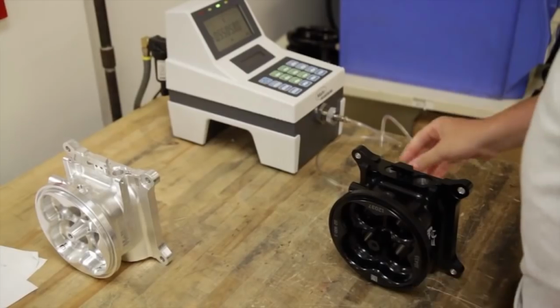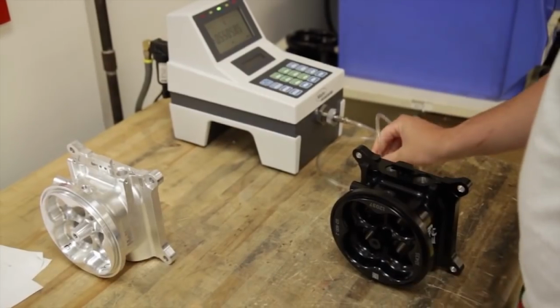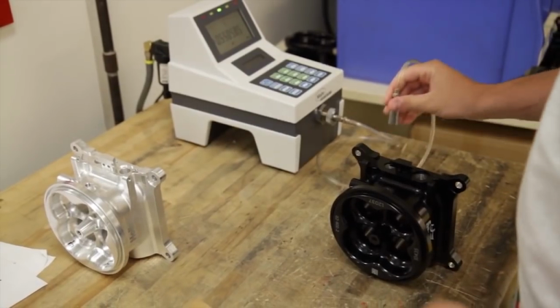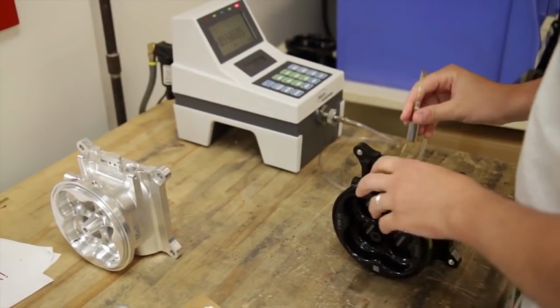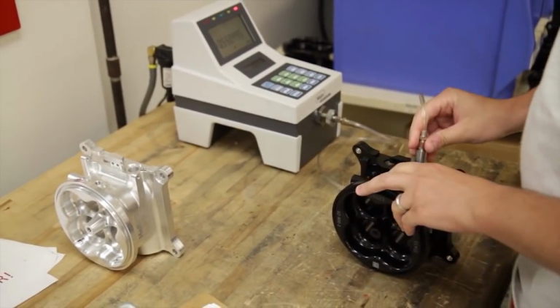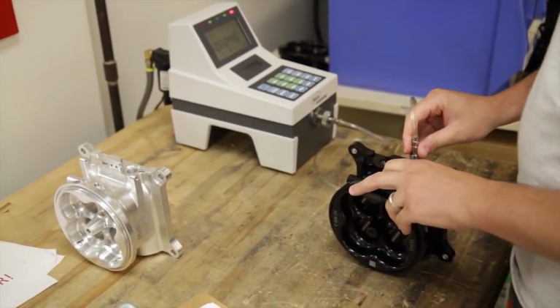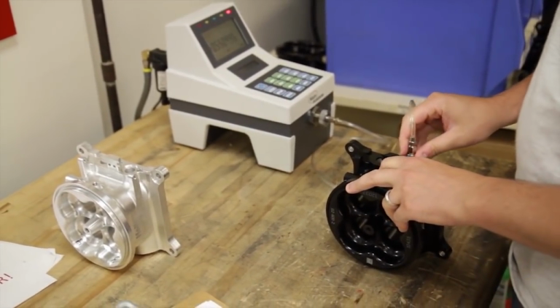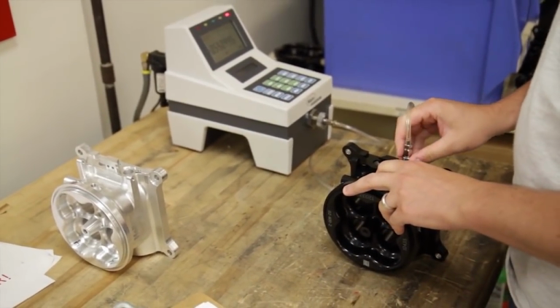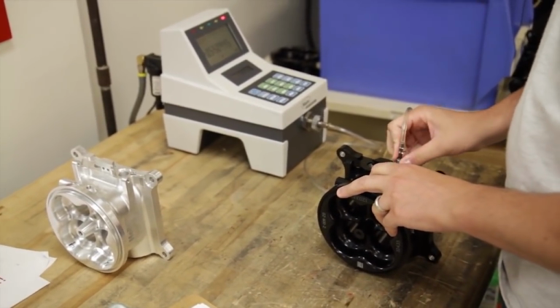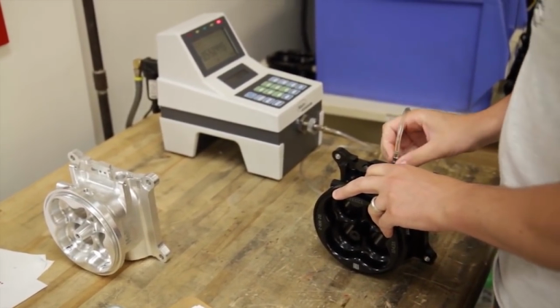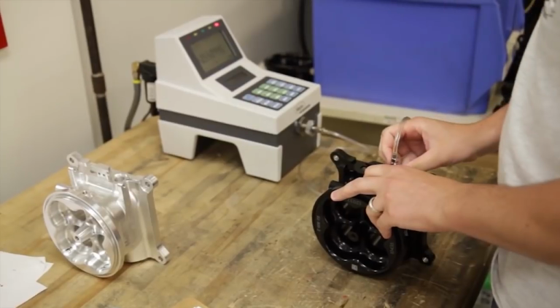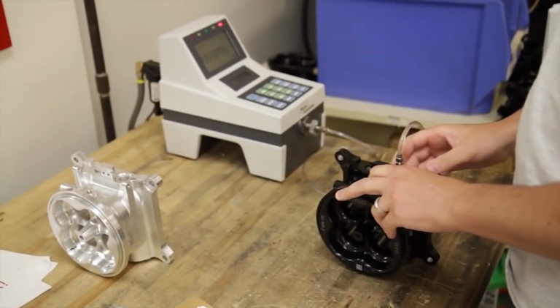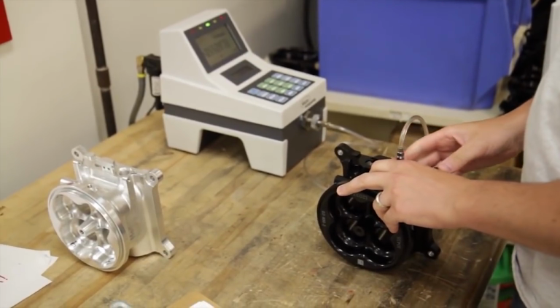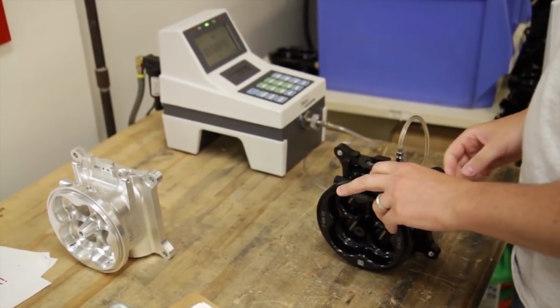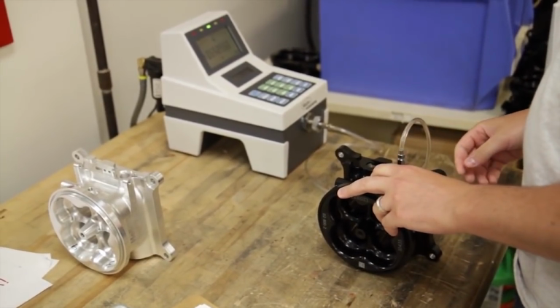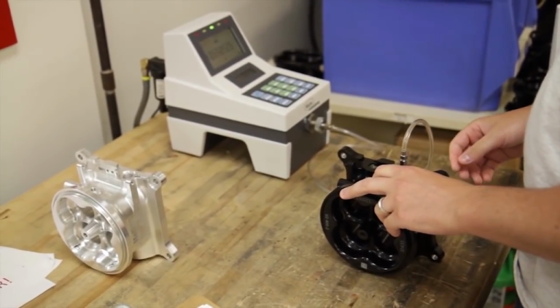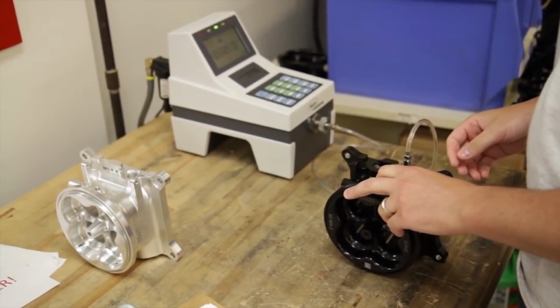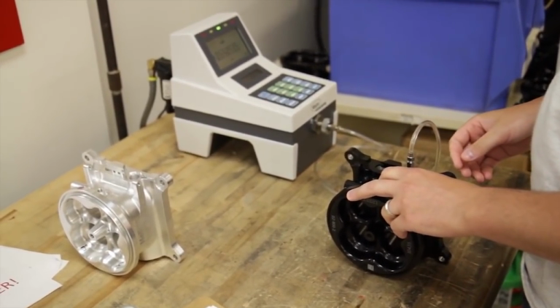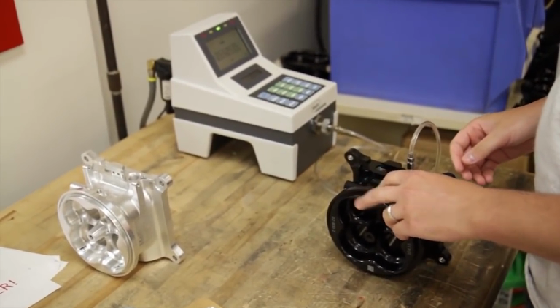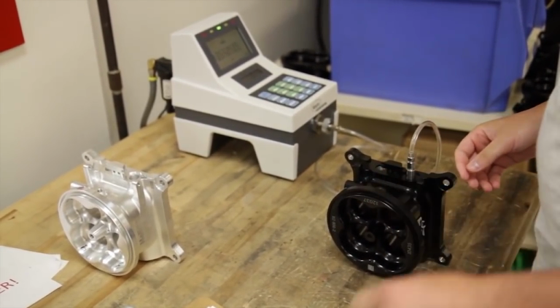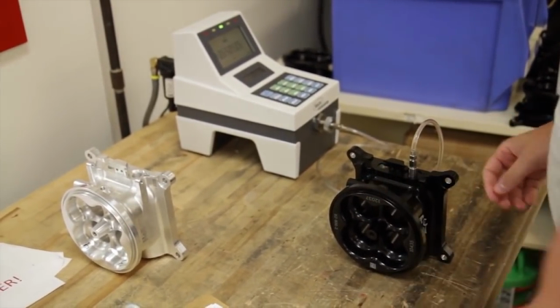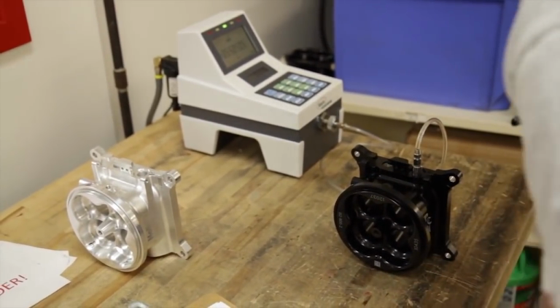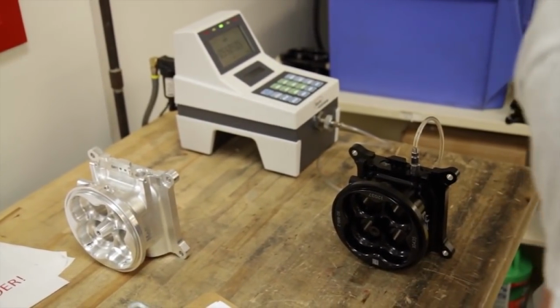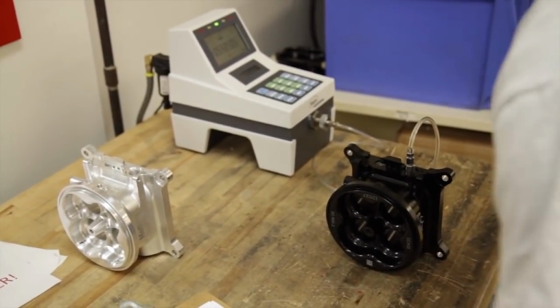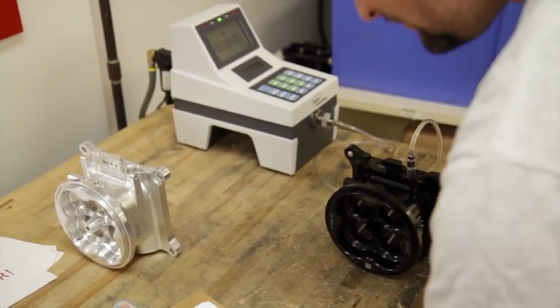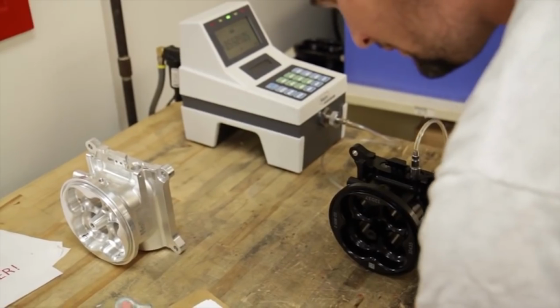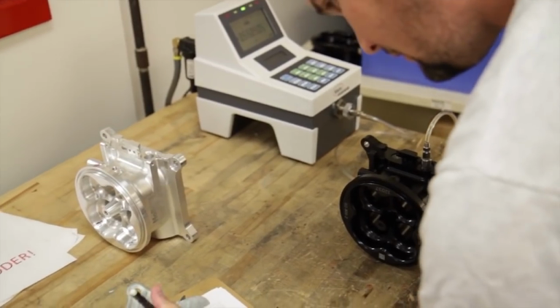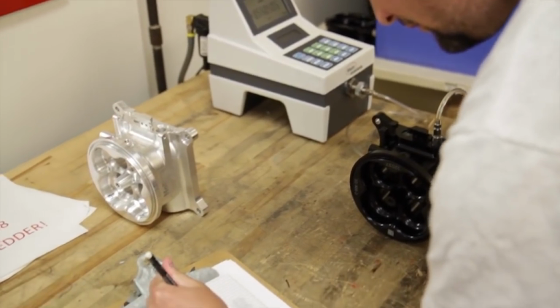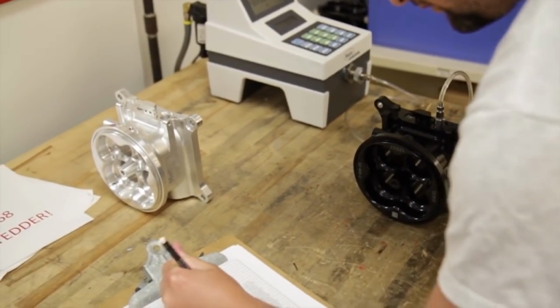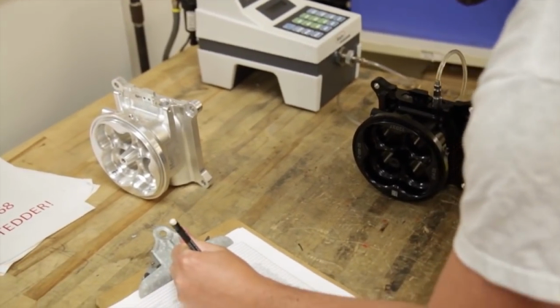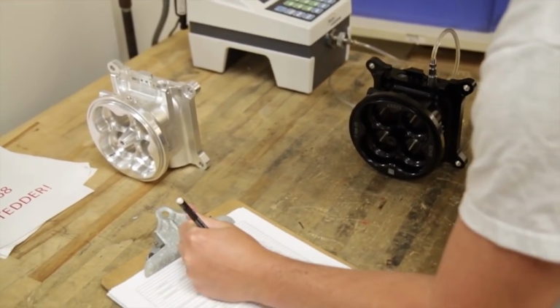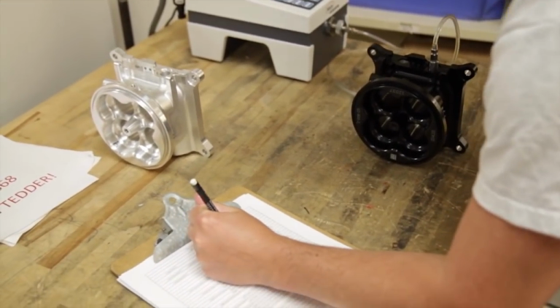It's fully machined on our machining centers here at Holley — the same machining centers that would be machining billet metering blocks or many of the other parts that we put in our carburetors.